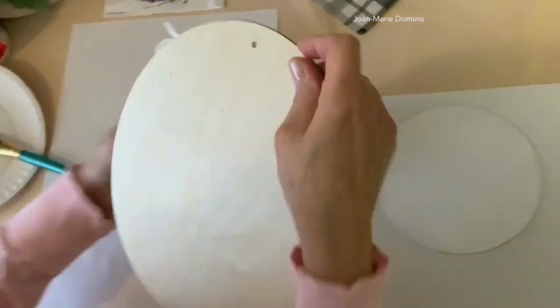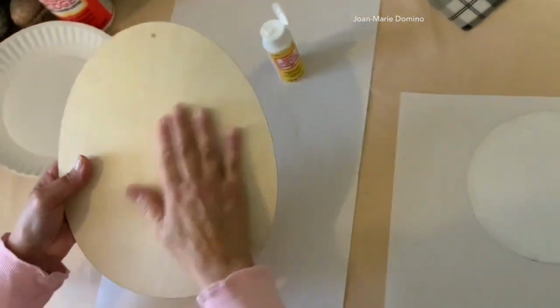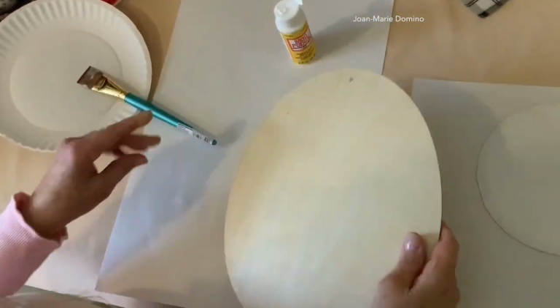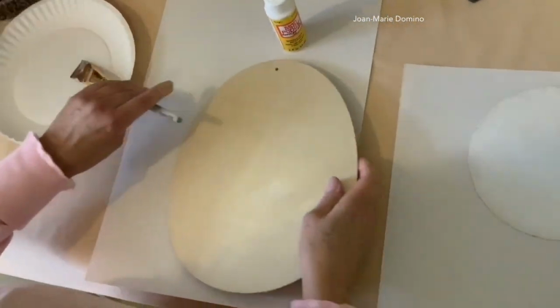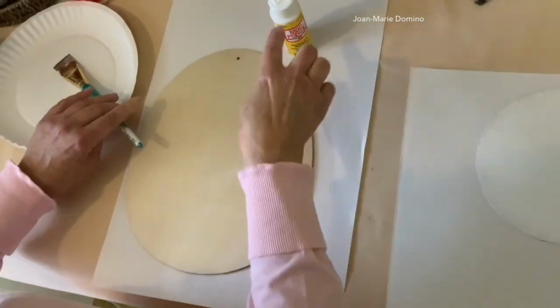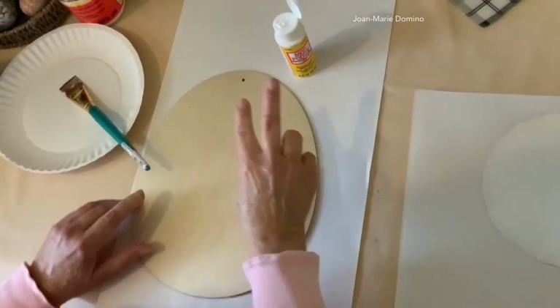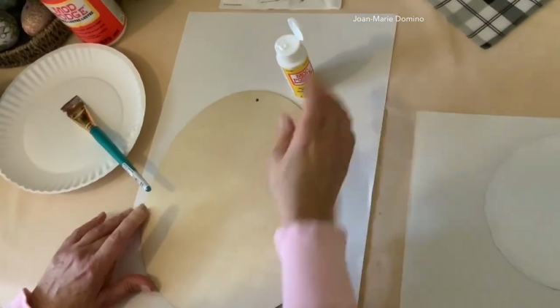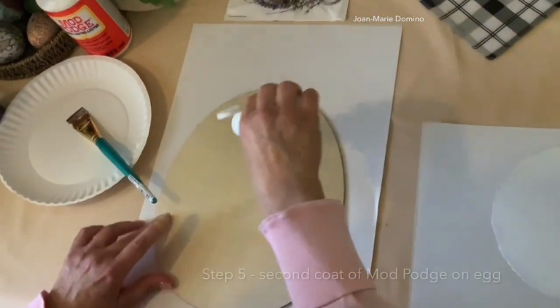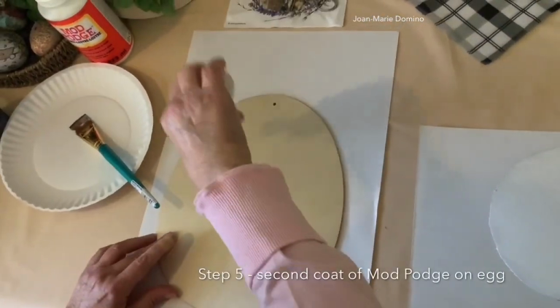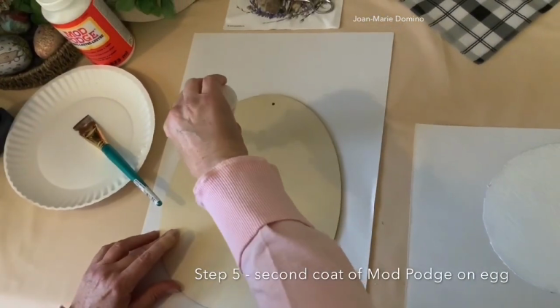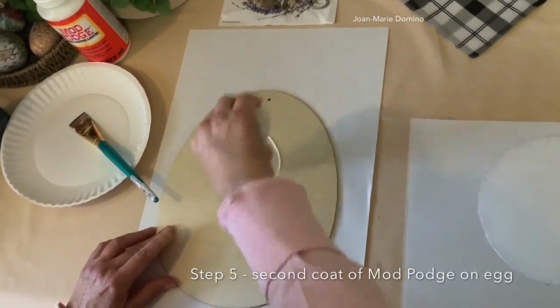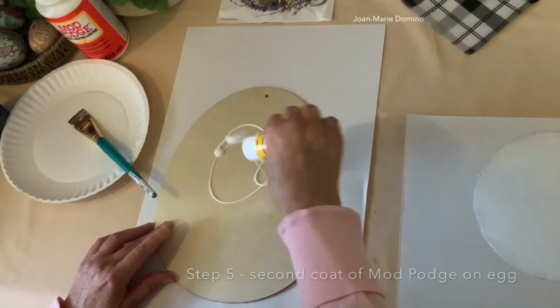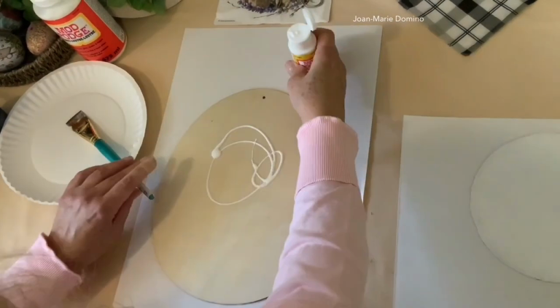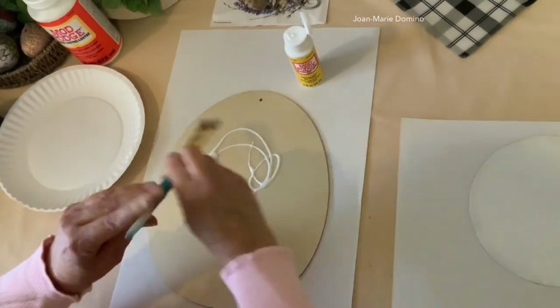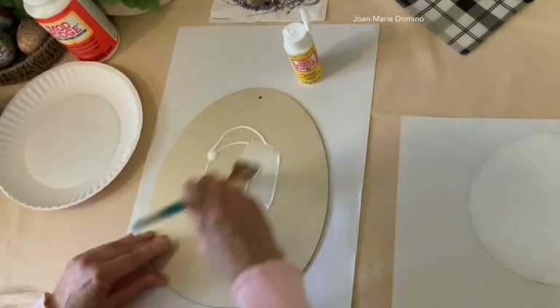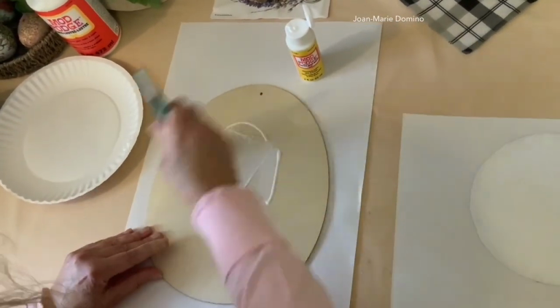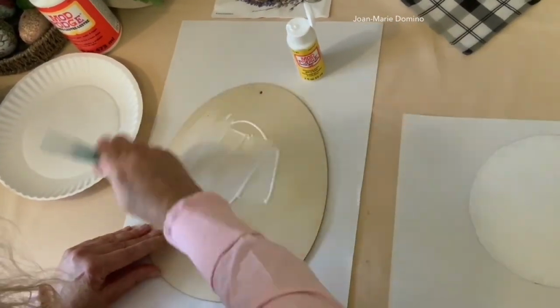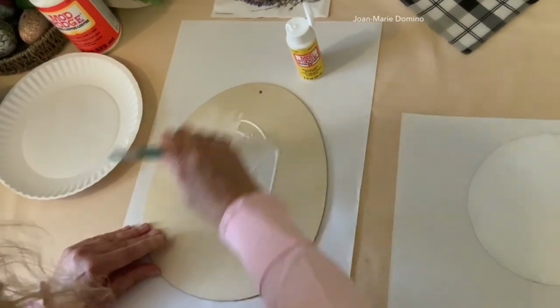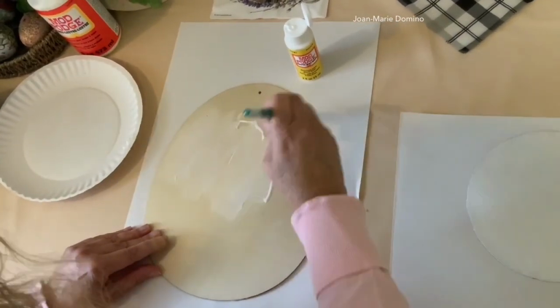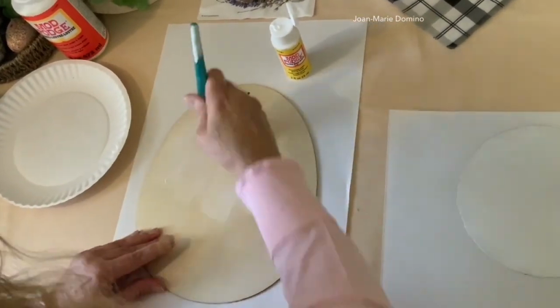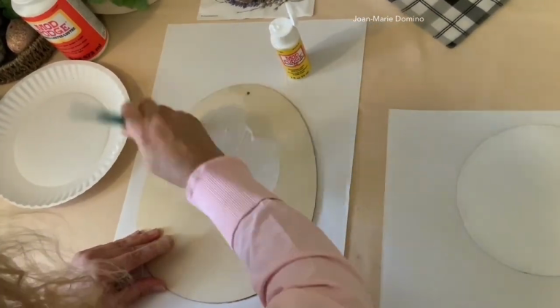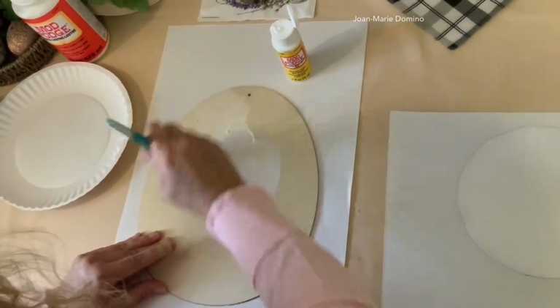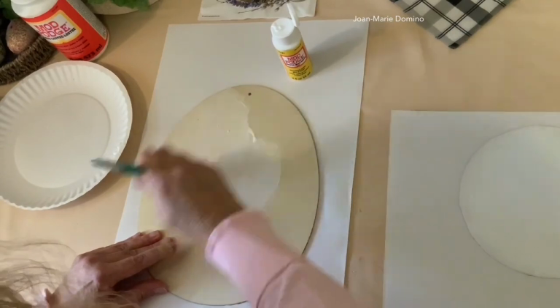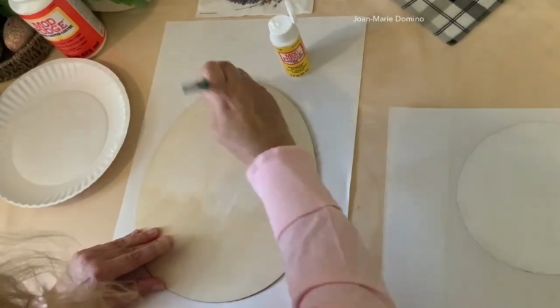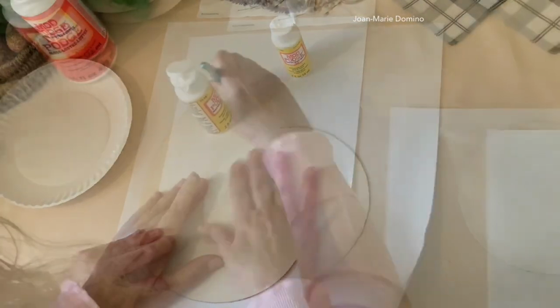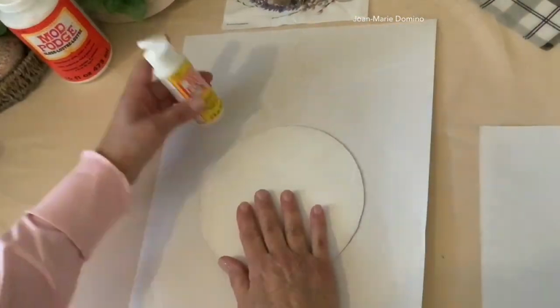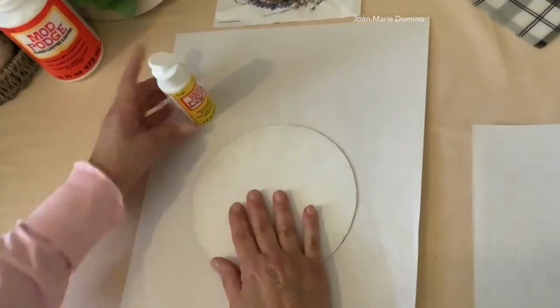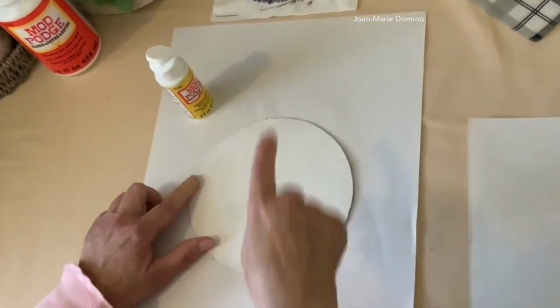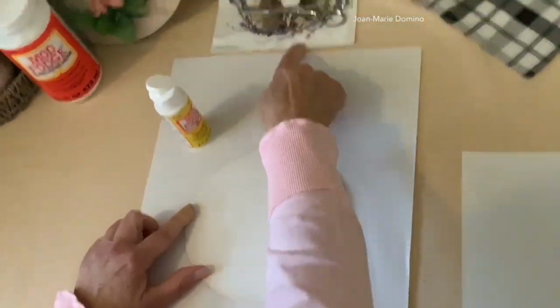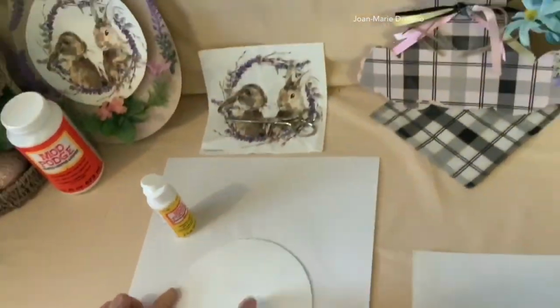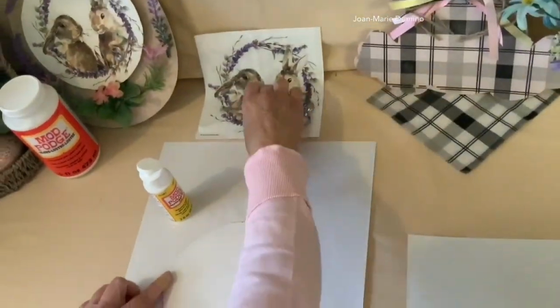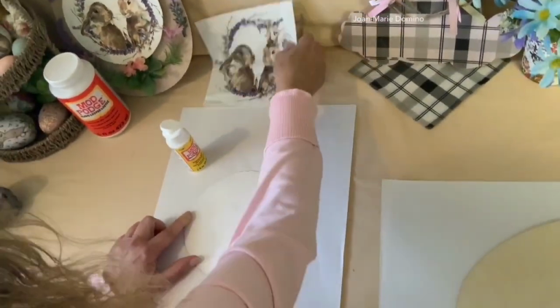The egg is all dry from the first coat, and now we're going to put coat number two on. It's the same way — we're just going to squirt the Mod Podge glue on, put it all the way around, and remember the edges. The glue is all dry and we're ready to put the napkin on.